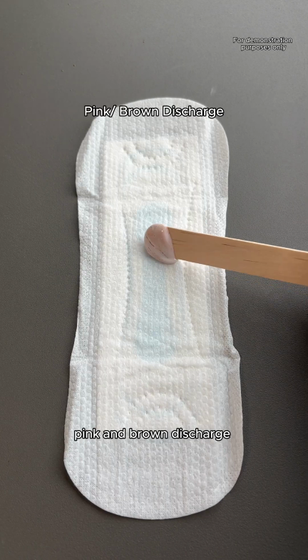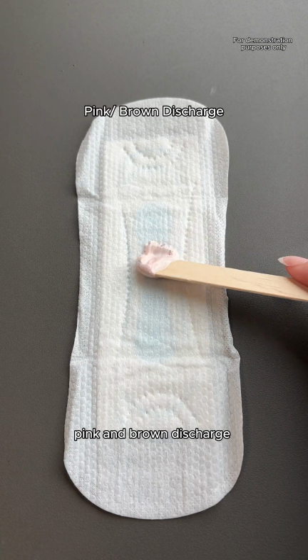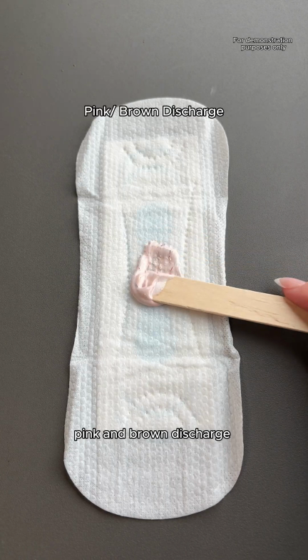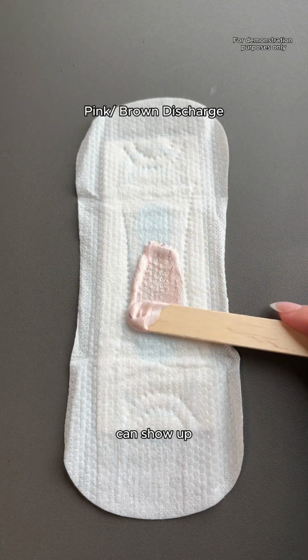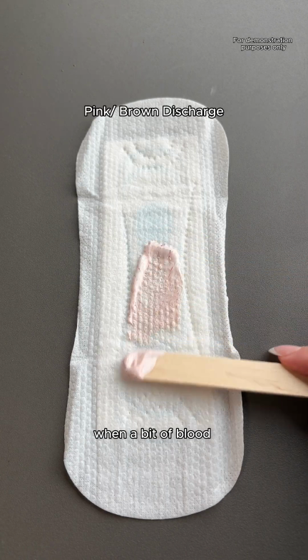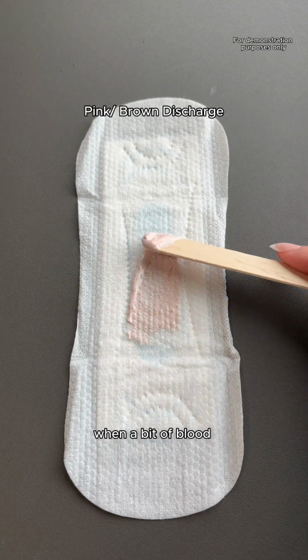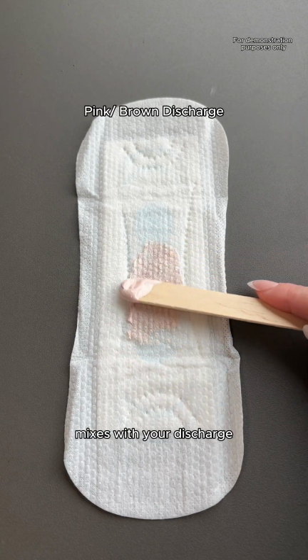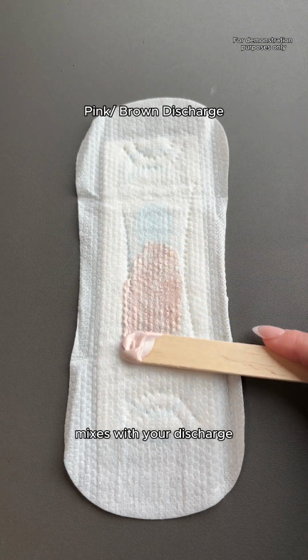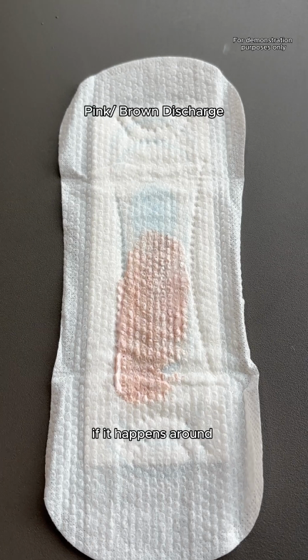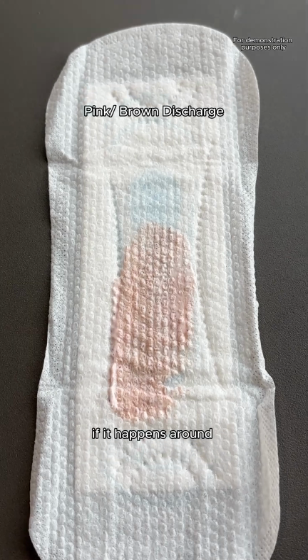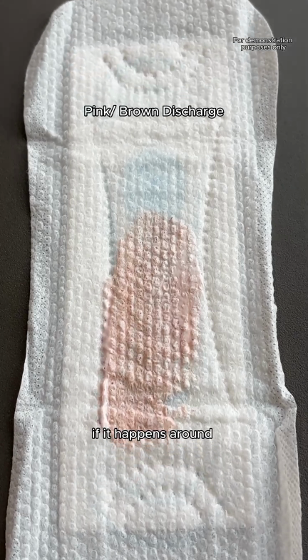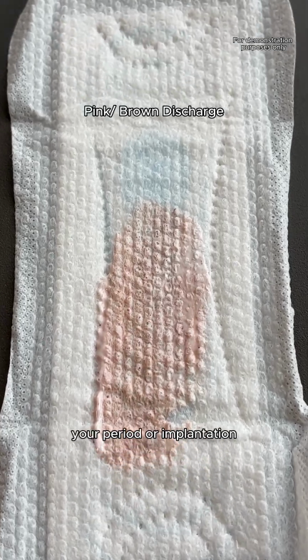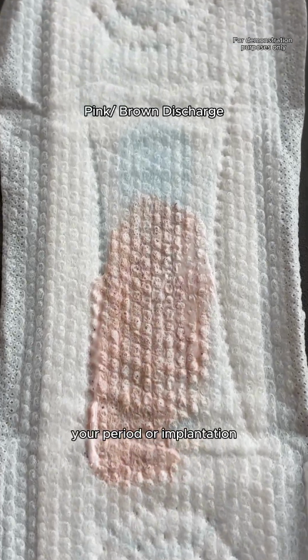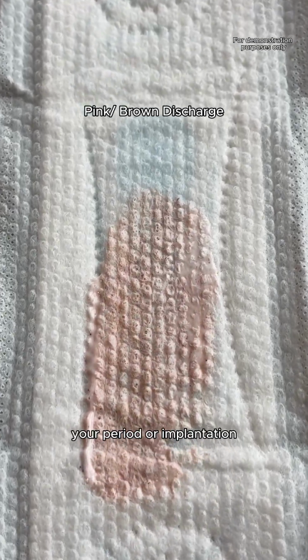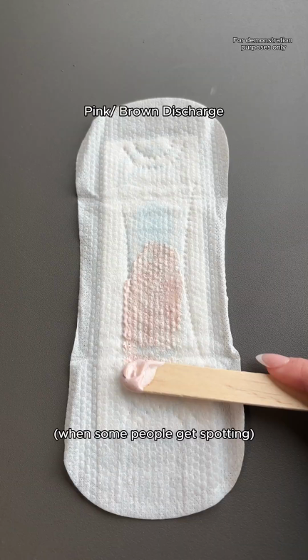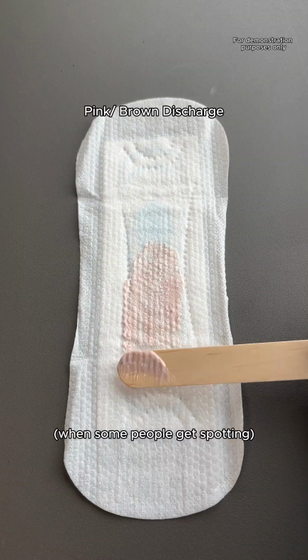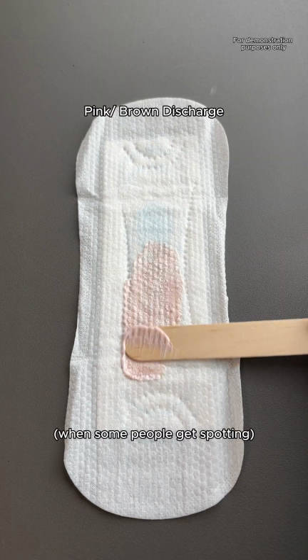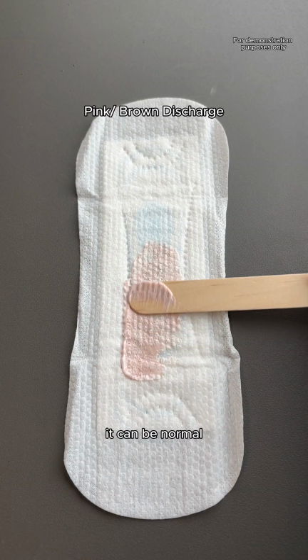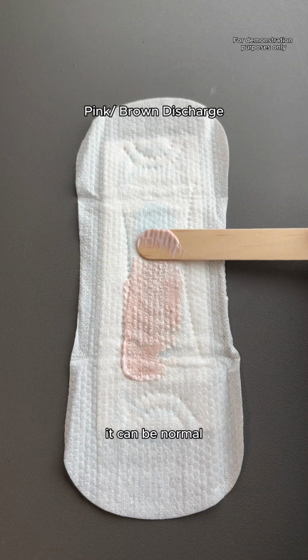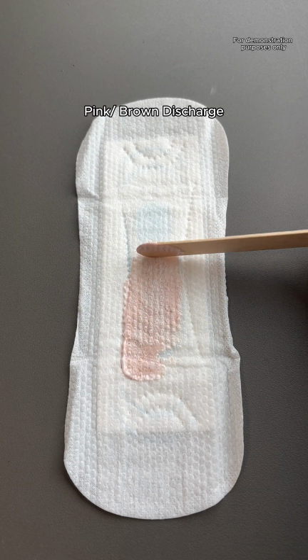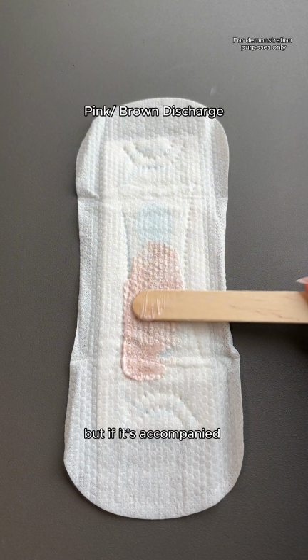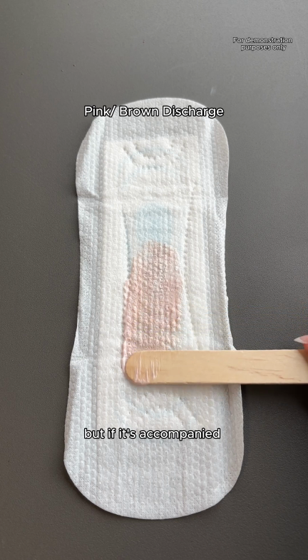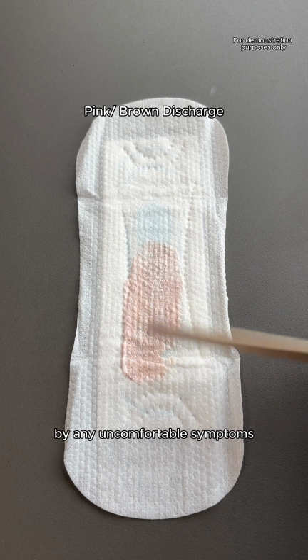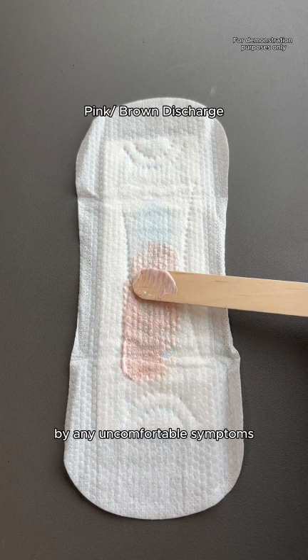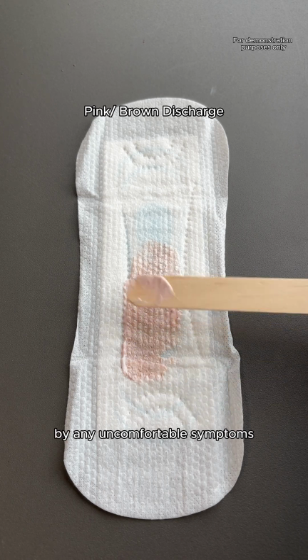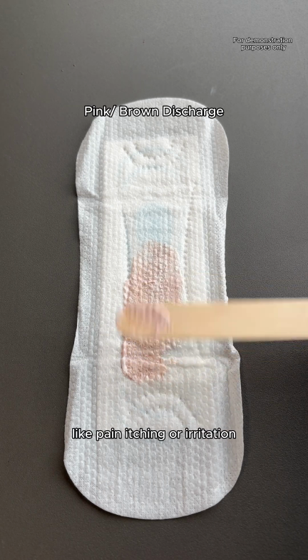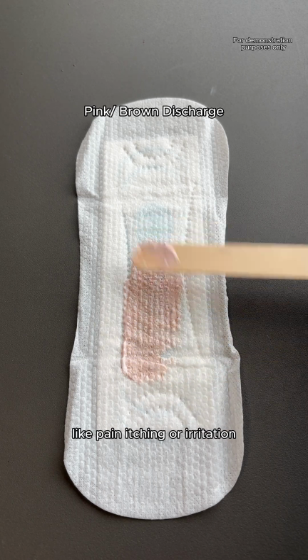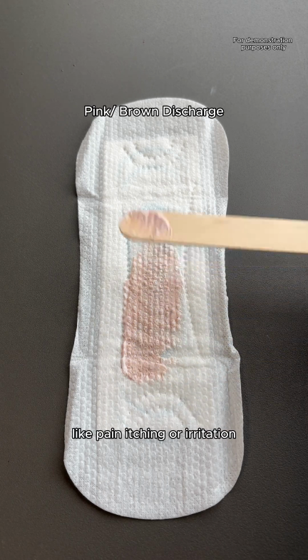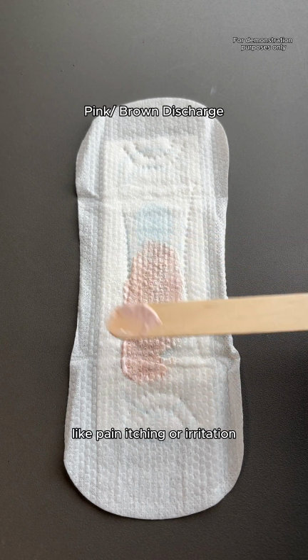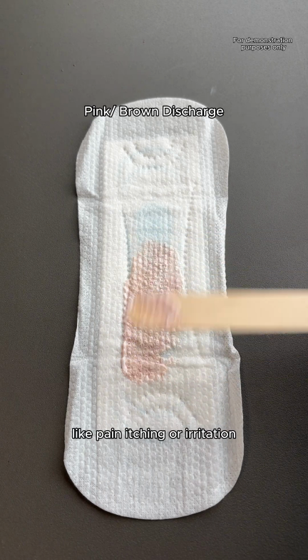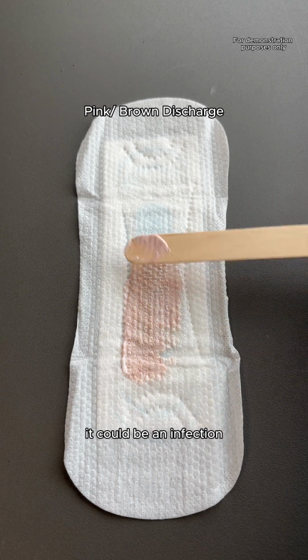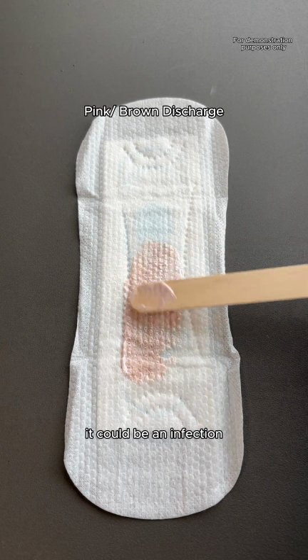Pink and brown discharge can show up when a bit of blood mixes with your discharge. If it happens around your period or implantation, when some people get spotting, it can be normal. But if it's accompanied by any uncomfortable symptoms, like pain, itching, or irritation, it could be an infection.